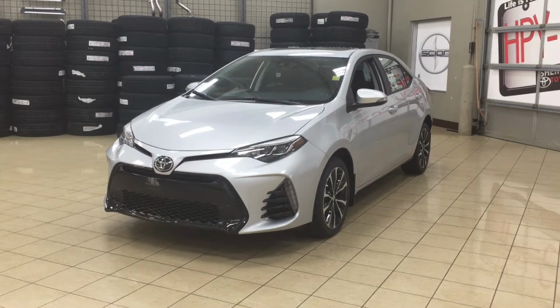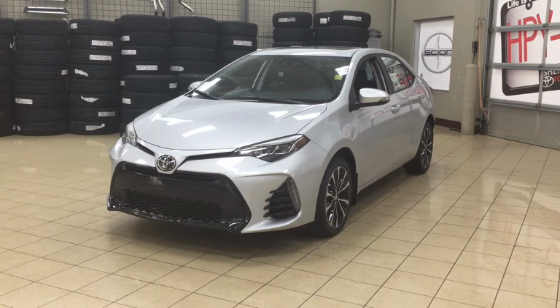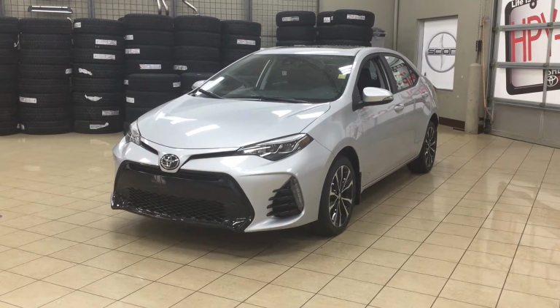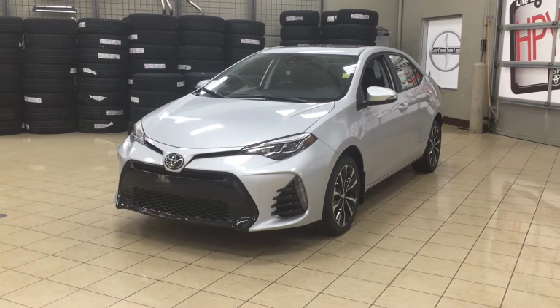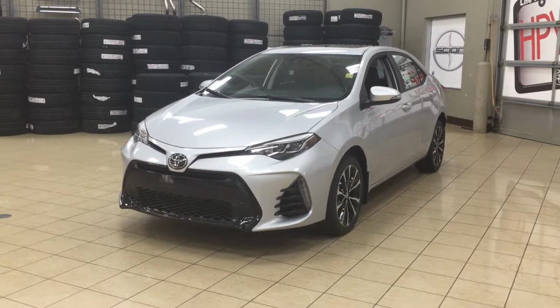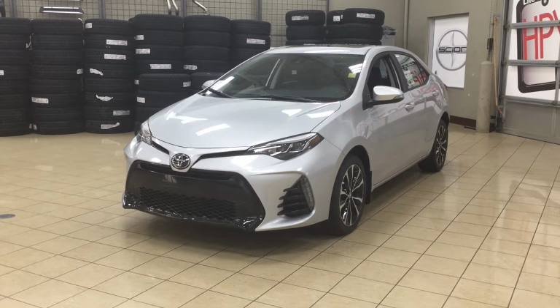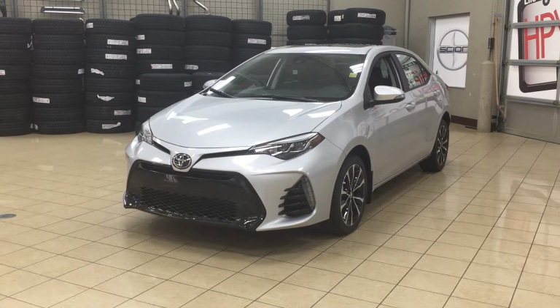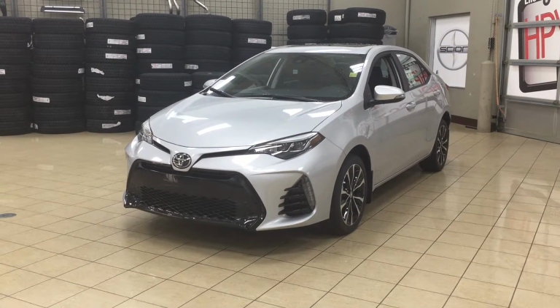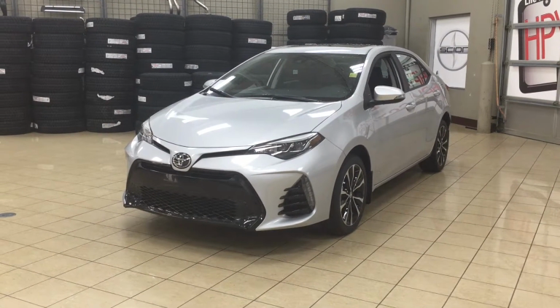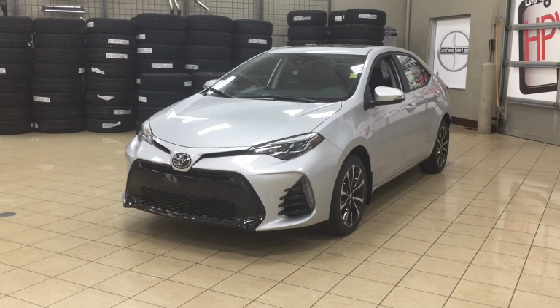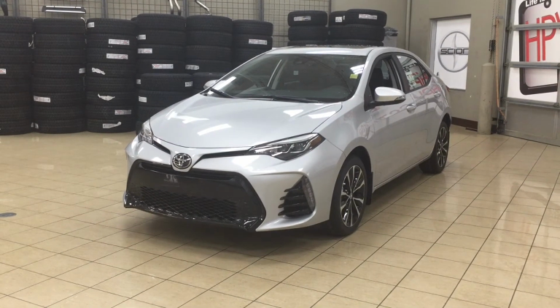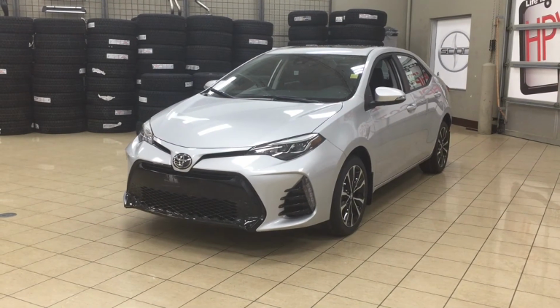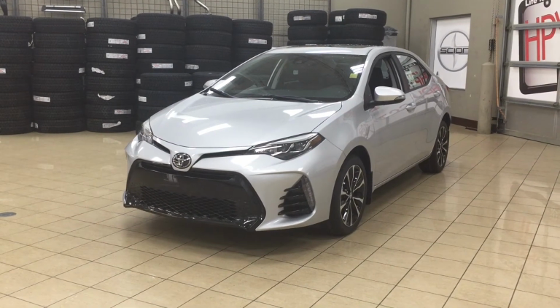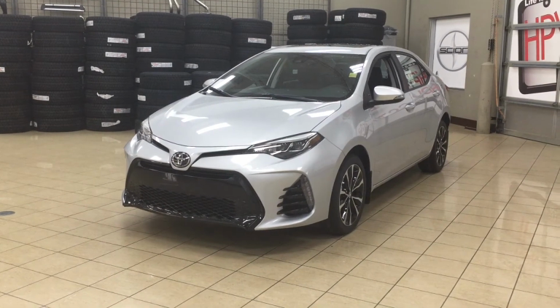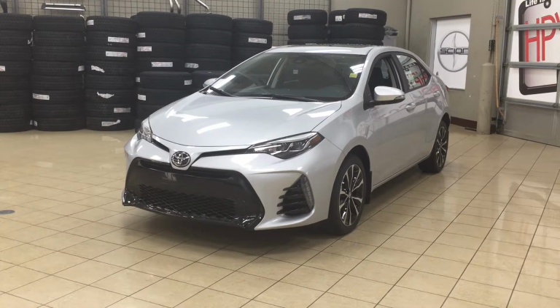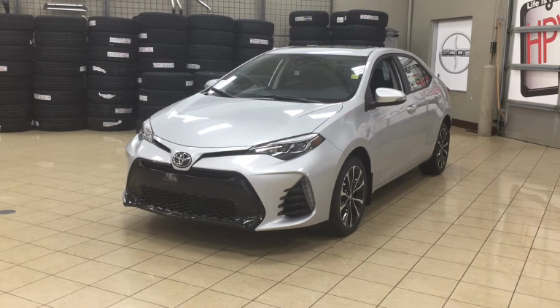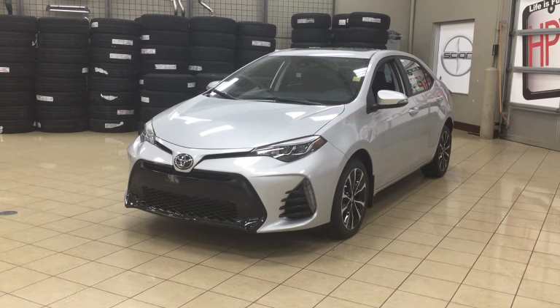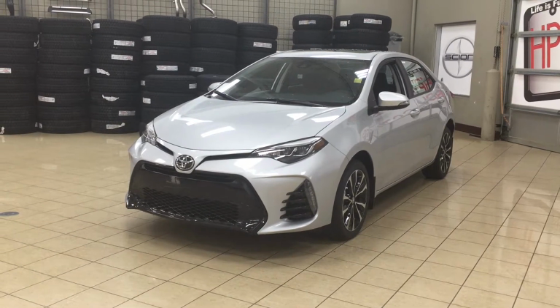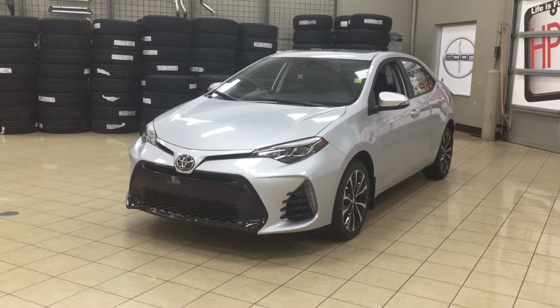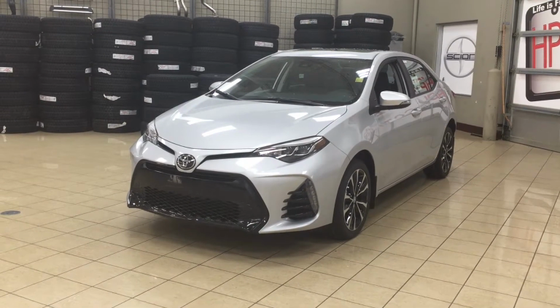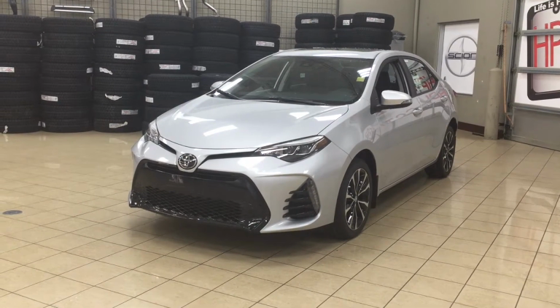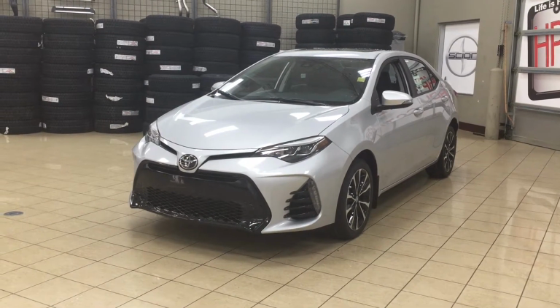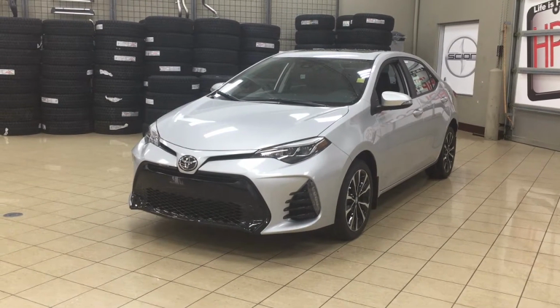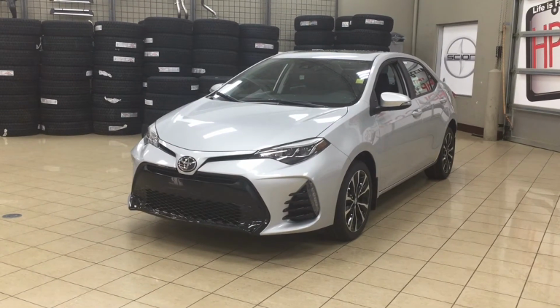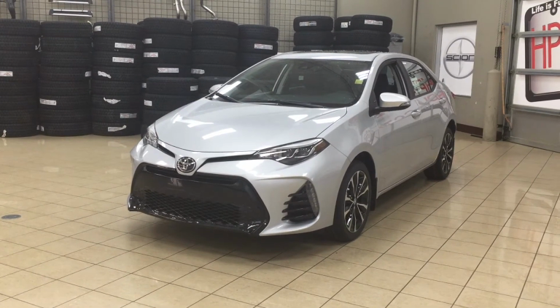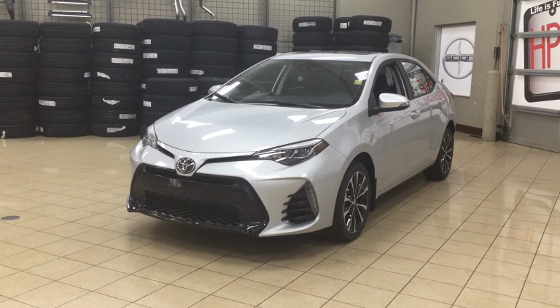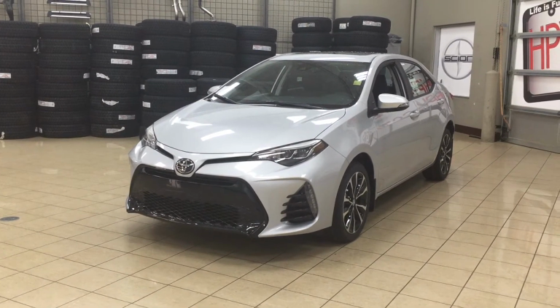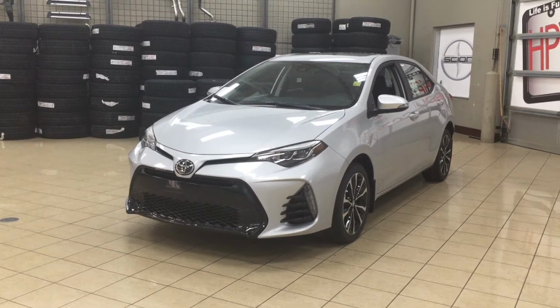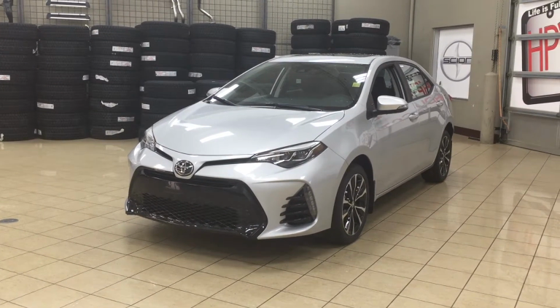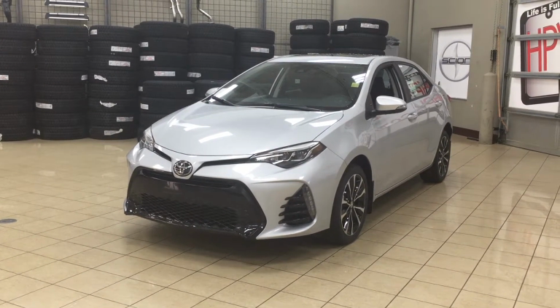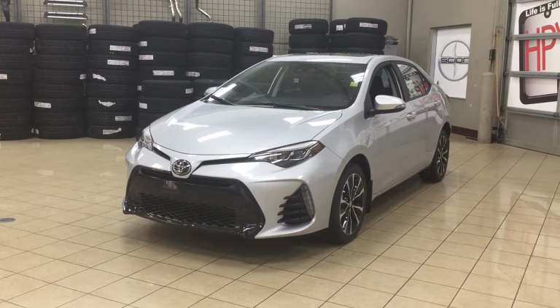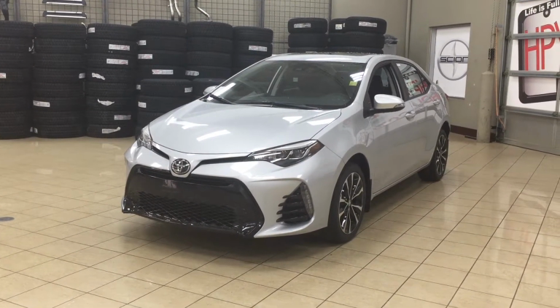Hello folks, welcome to Sherwood Park Toyota located at 31 Automall Road in Sherwood Park, Alberta, Canada. Today I'm going to be showing you this 2018 Corolla SE Upgrade.